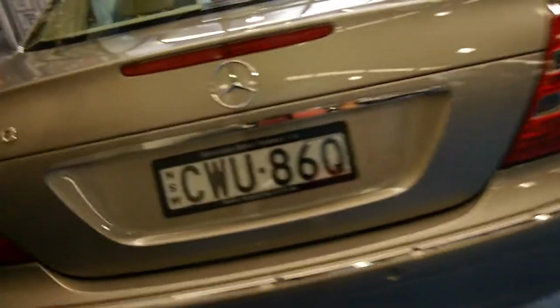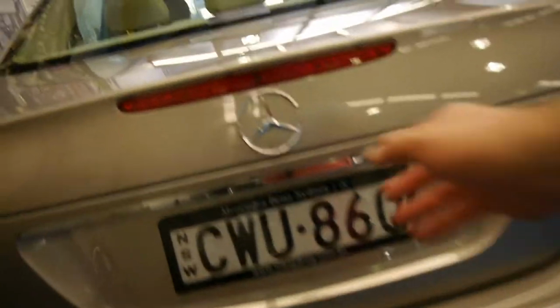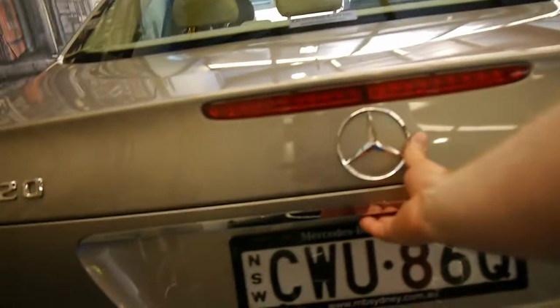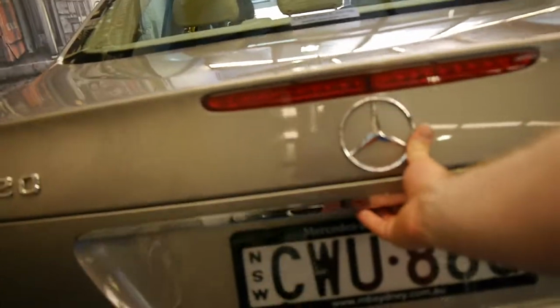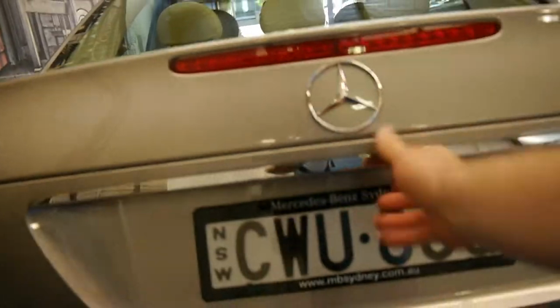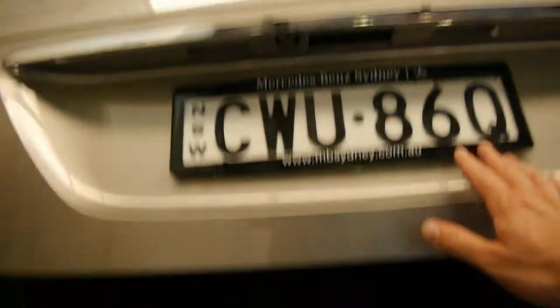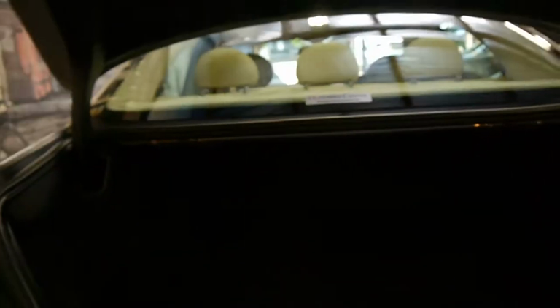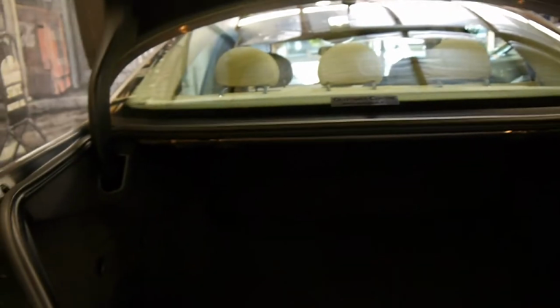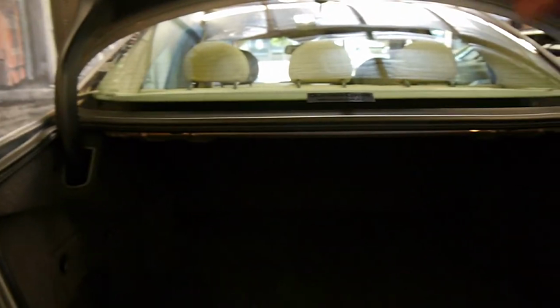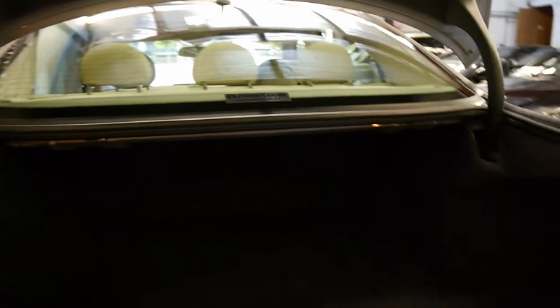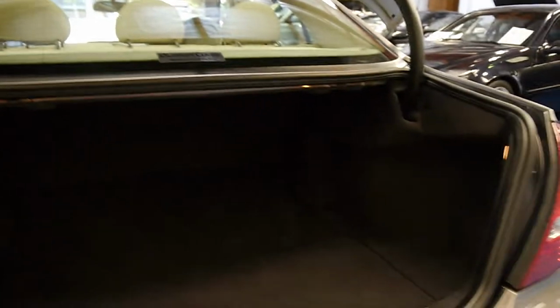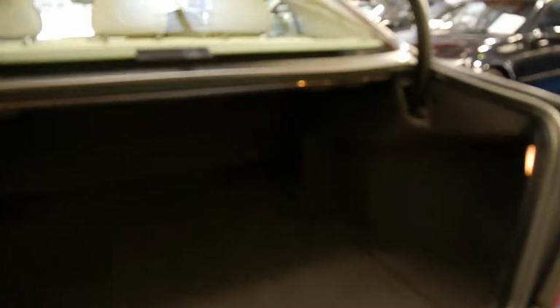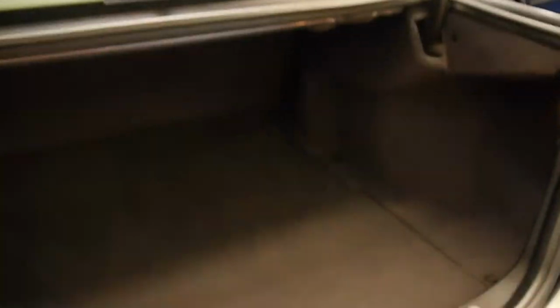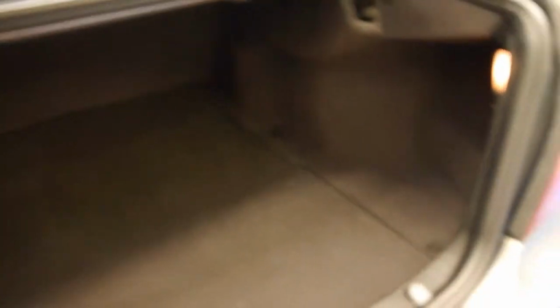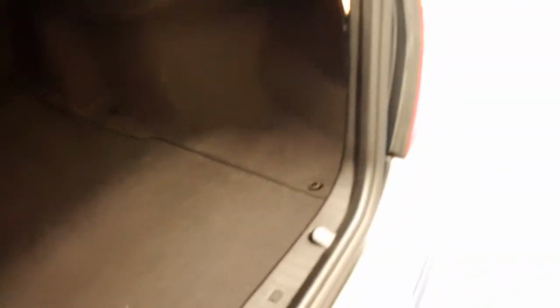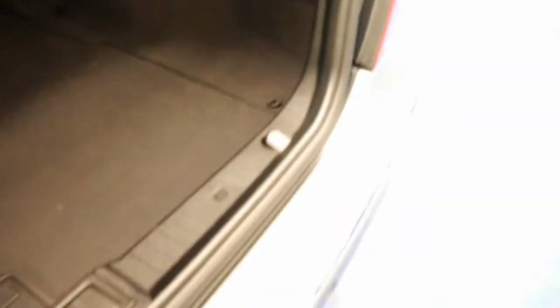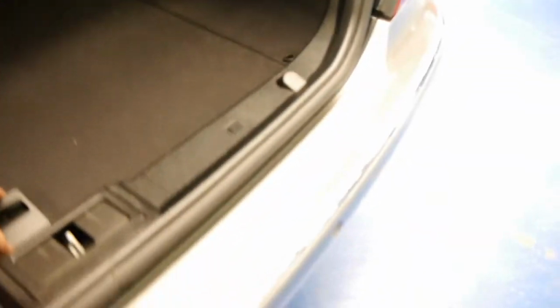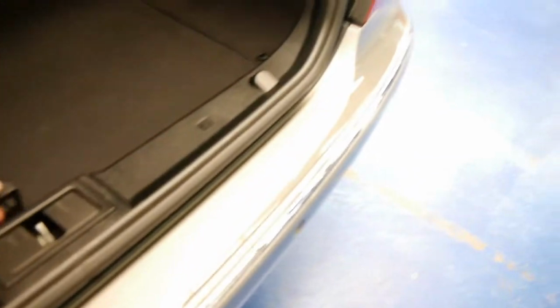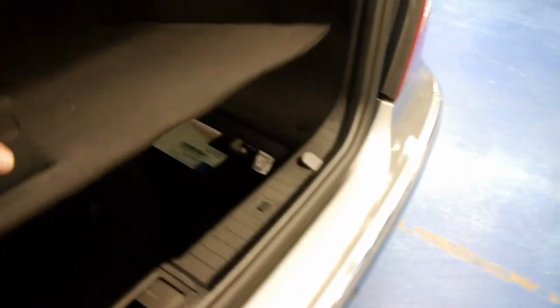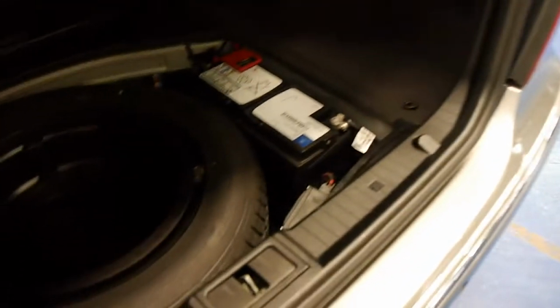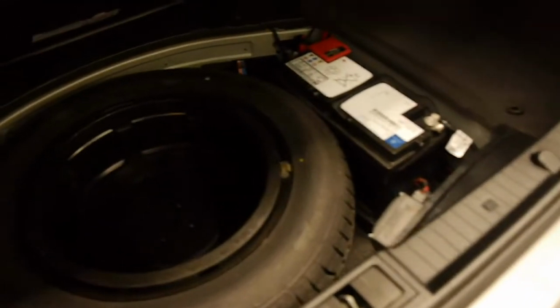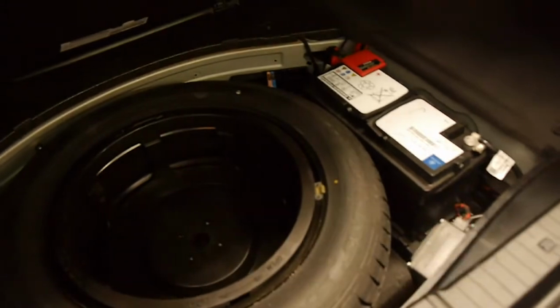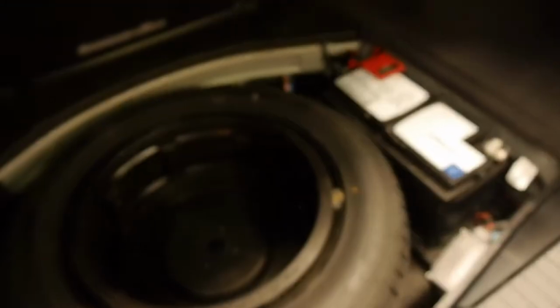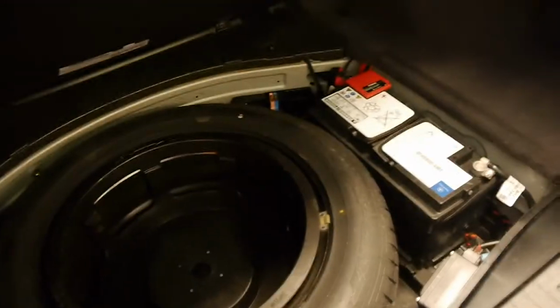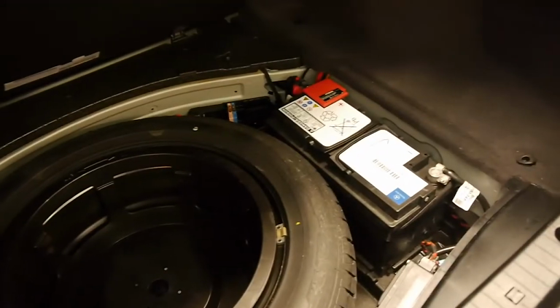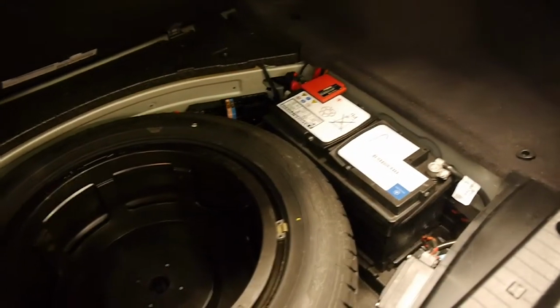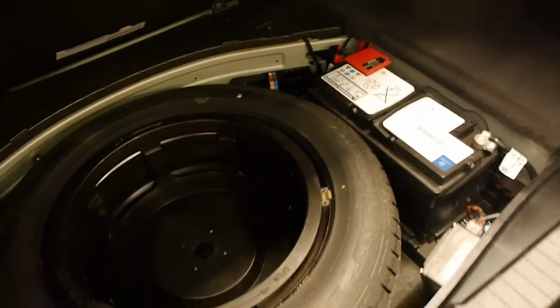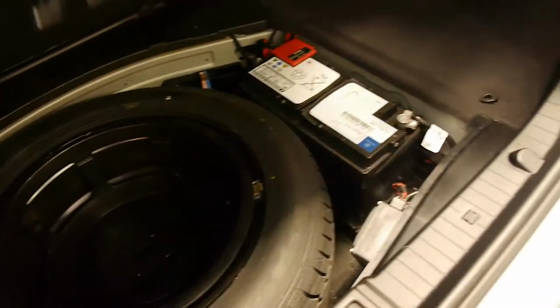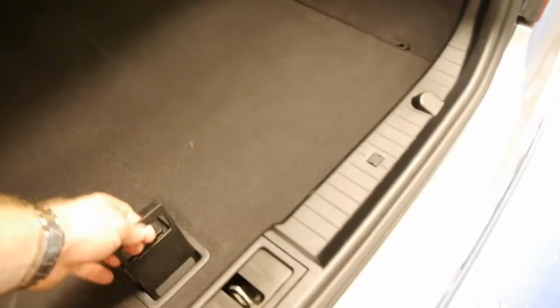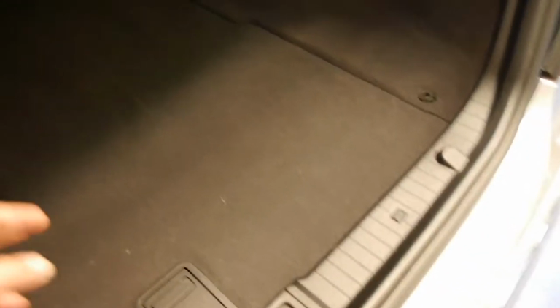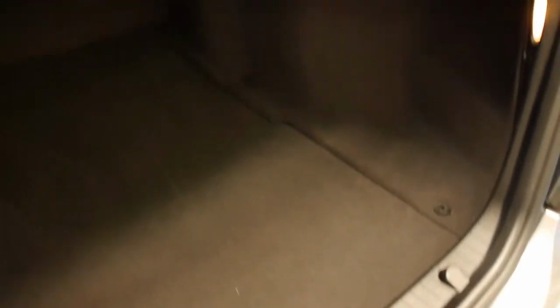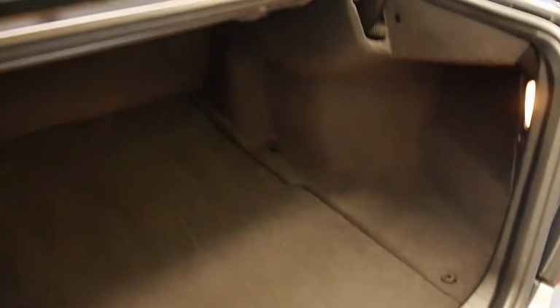The Elegance also came with front and rear parking sensors as standard — it does not have aftermarket sensors. It's got a Mercedes-Benz battery and a full-size spare.